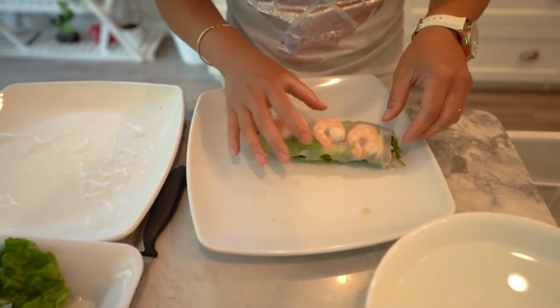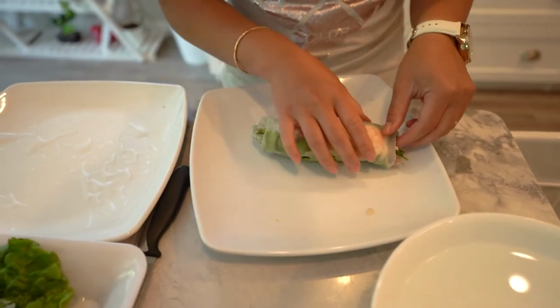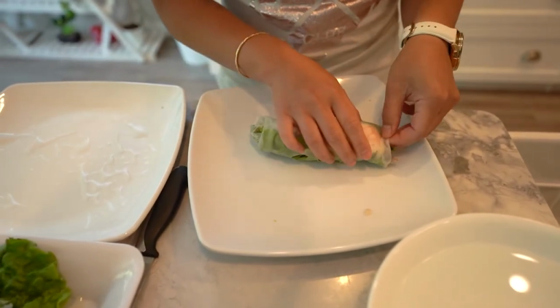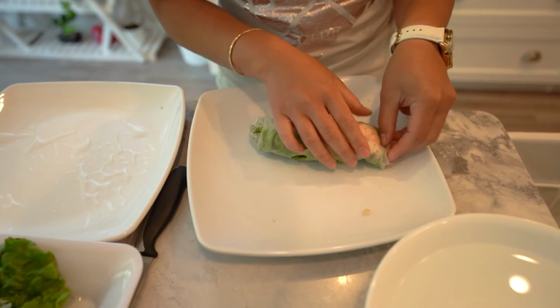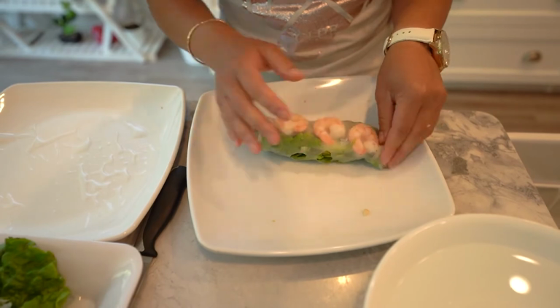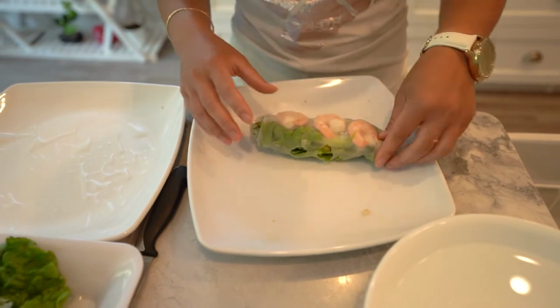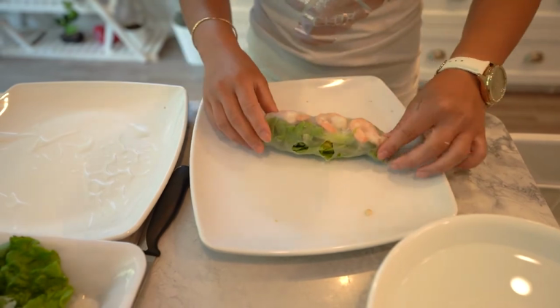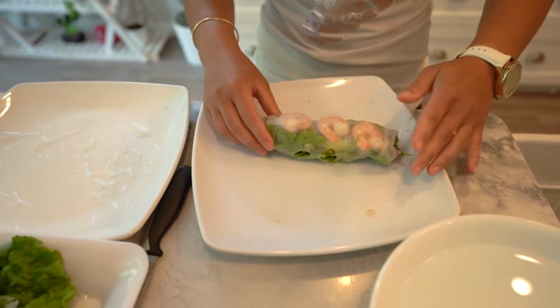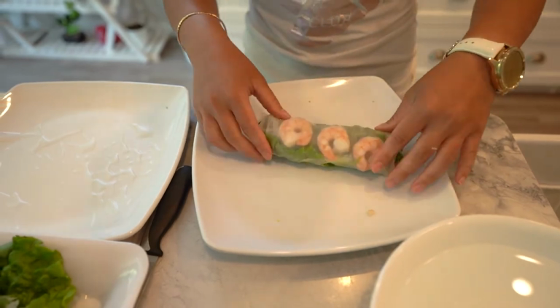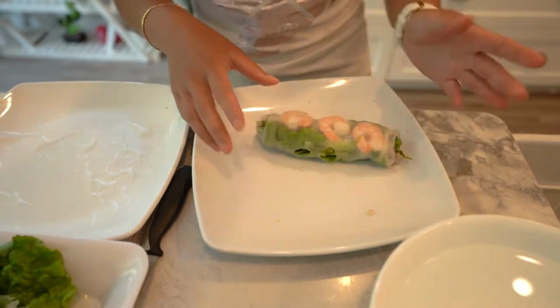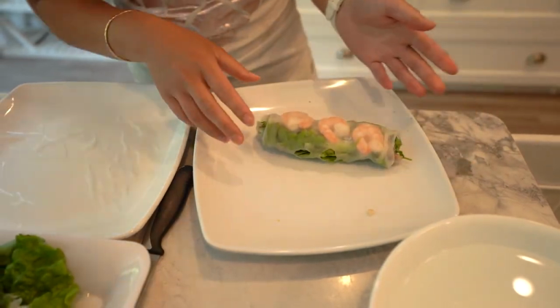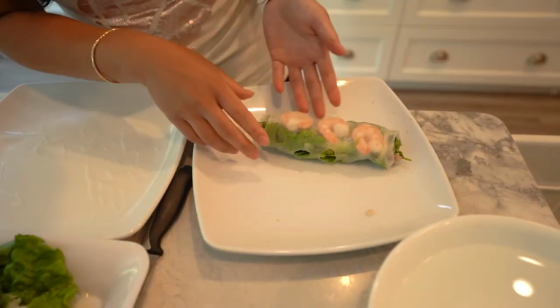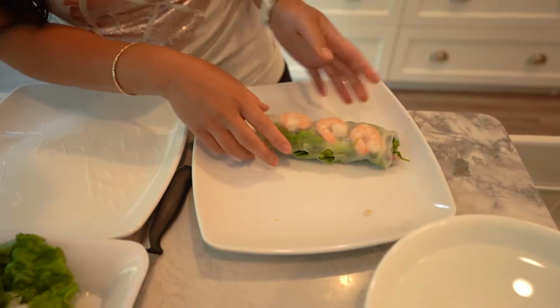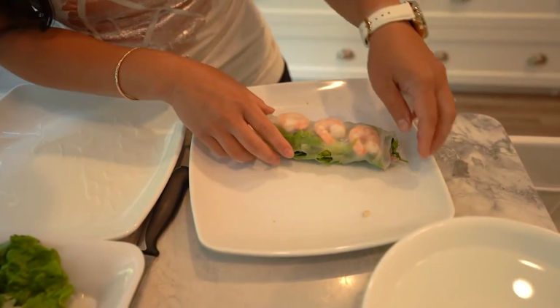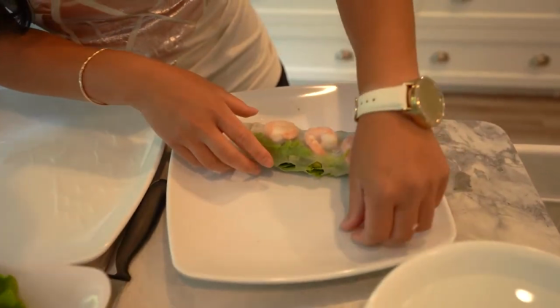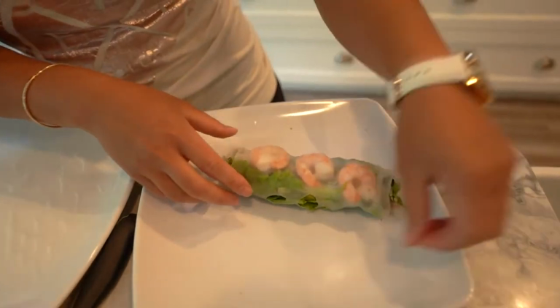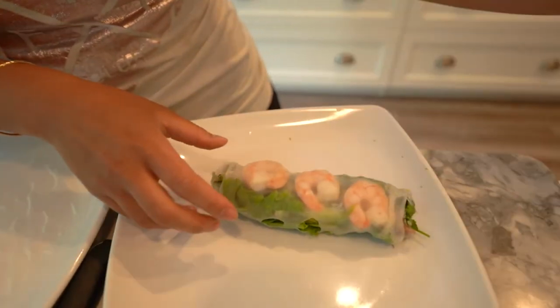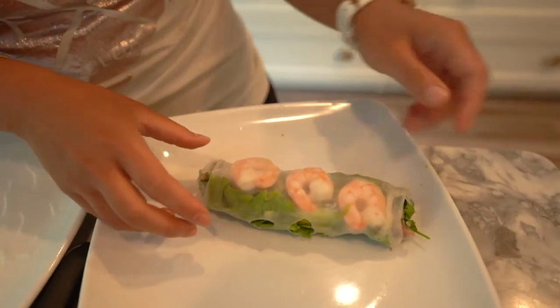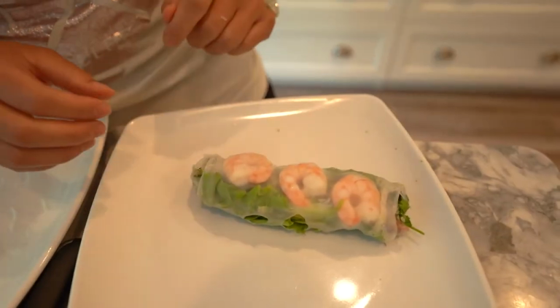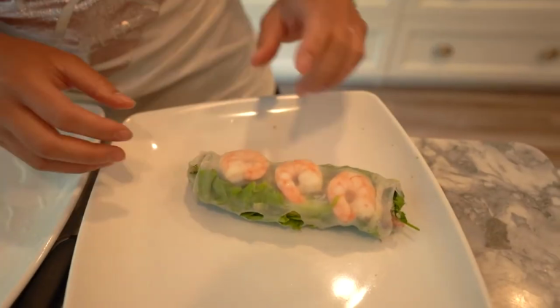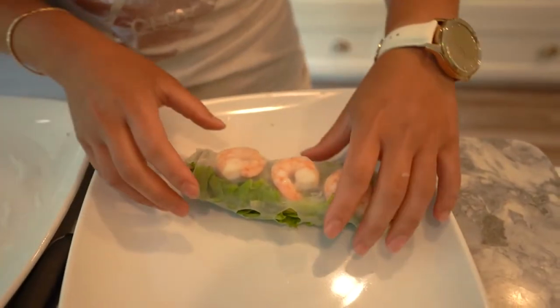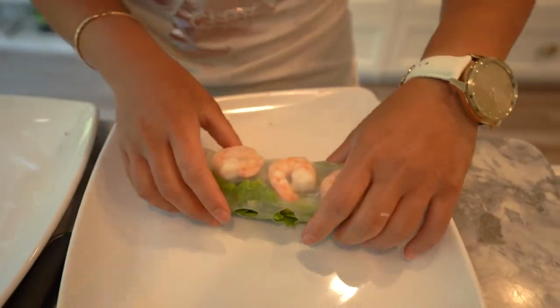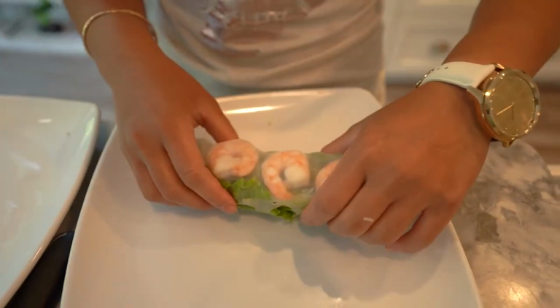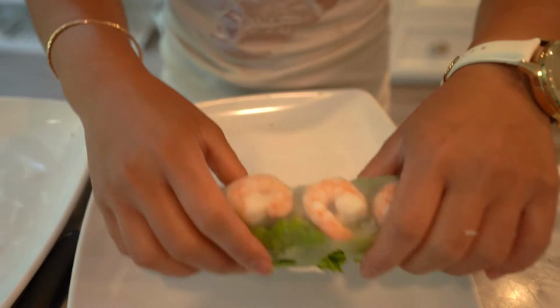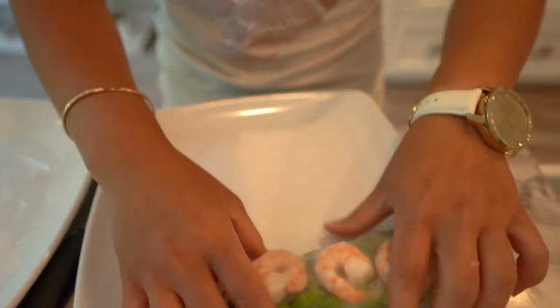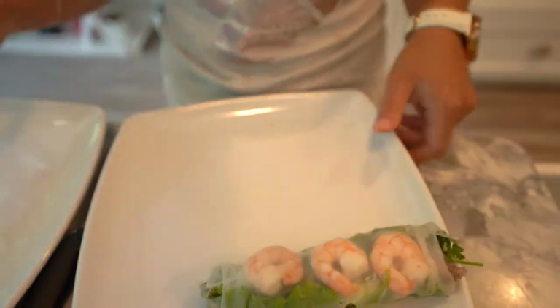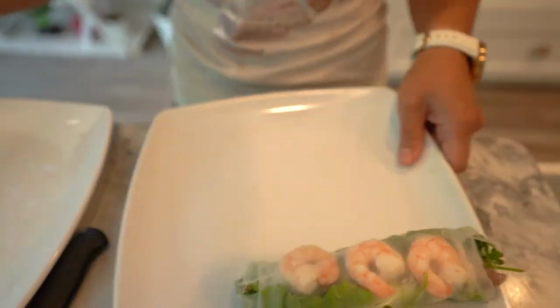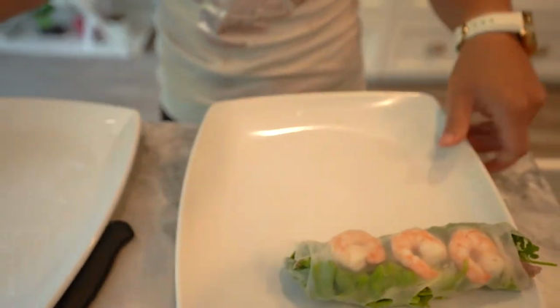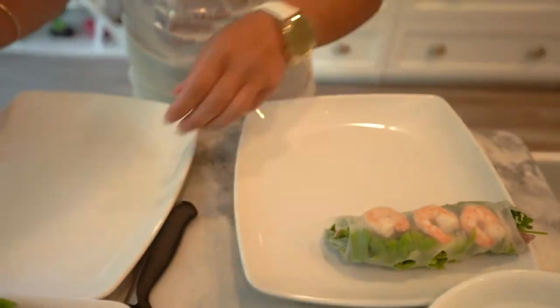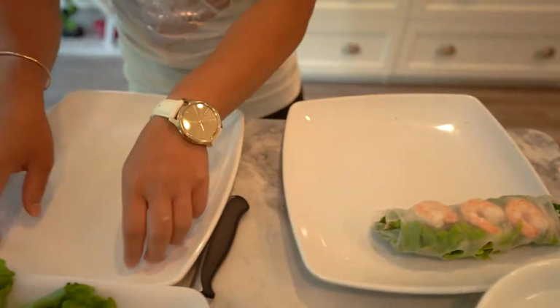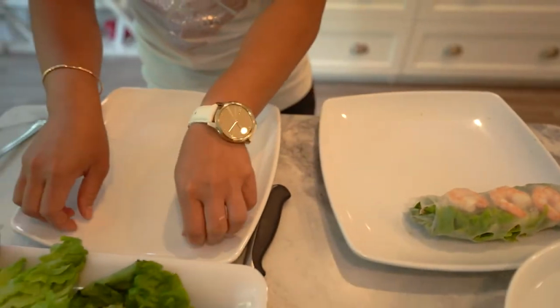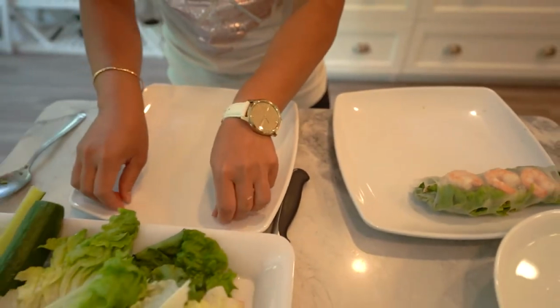I kind of stuffed this a little bit, but you know, as you keep on rolling it looks better and better. So we'll put this over here and then we'll start again.